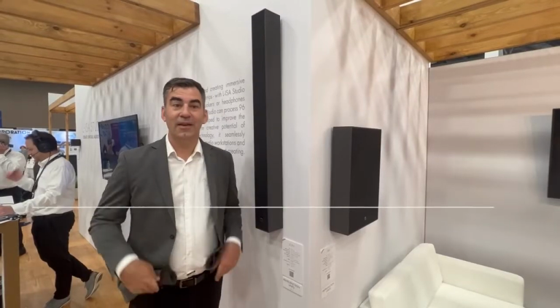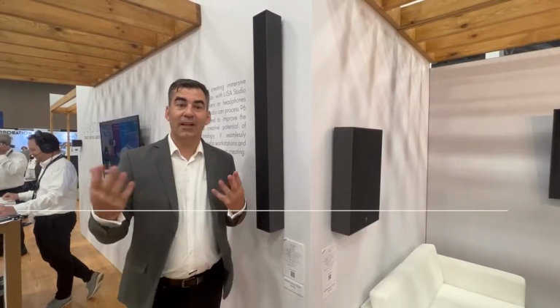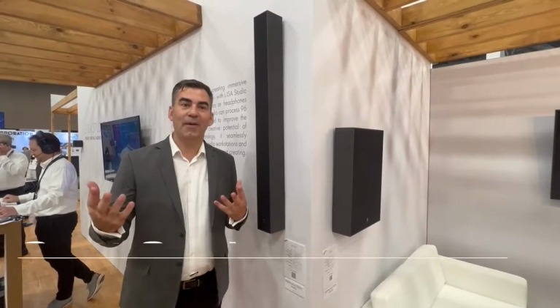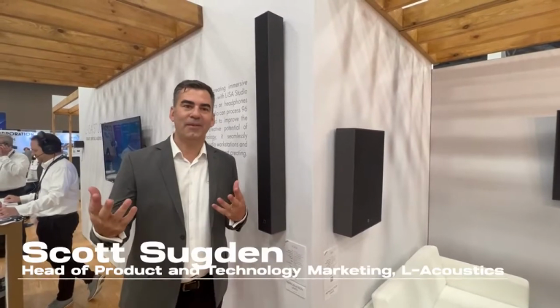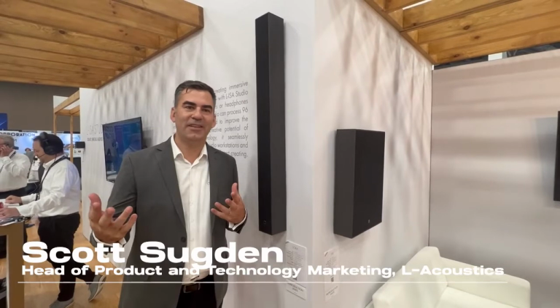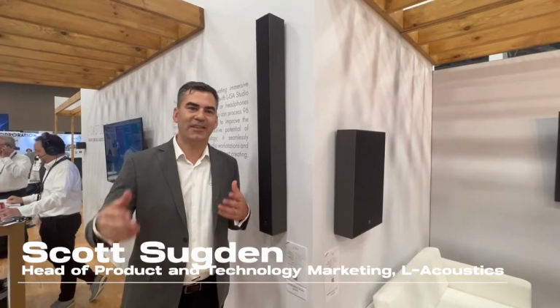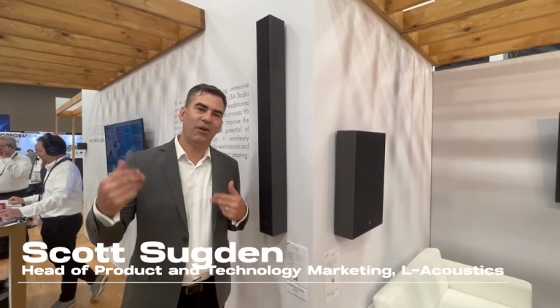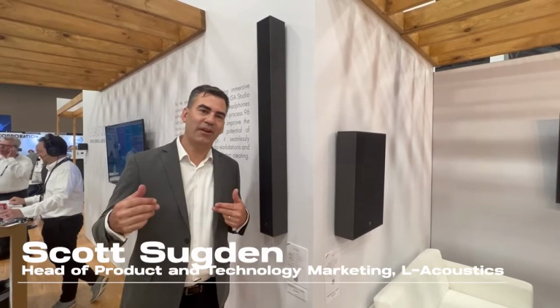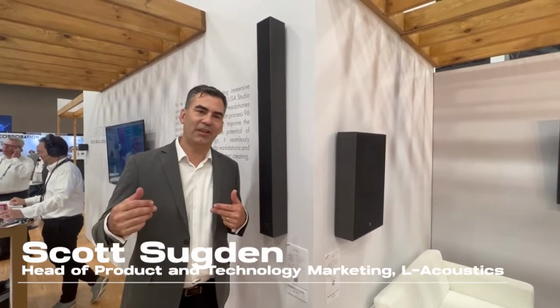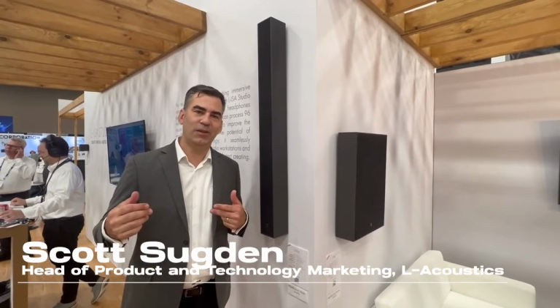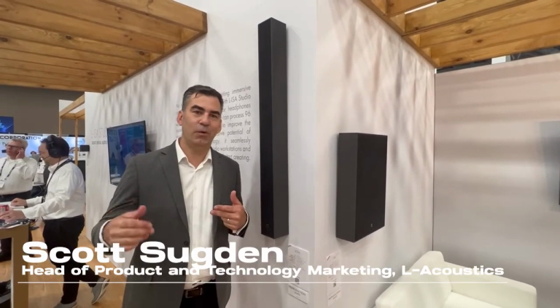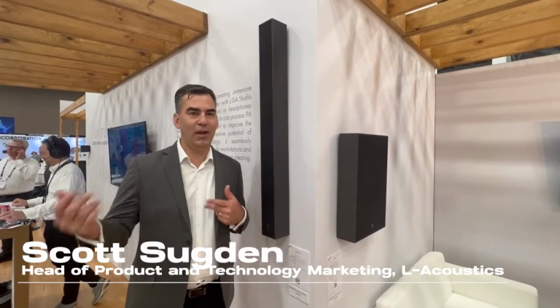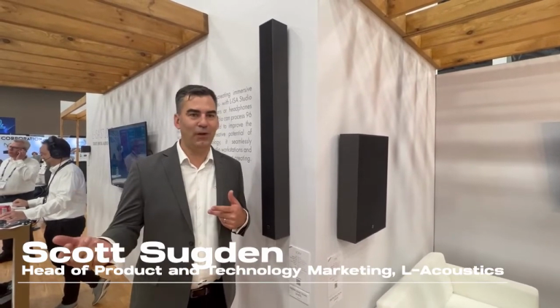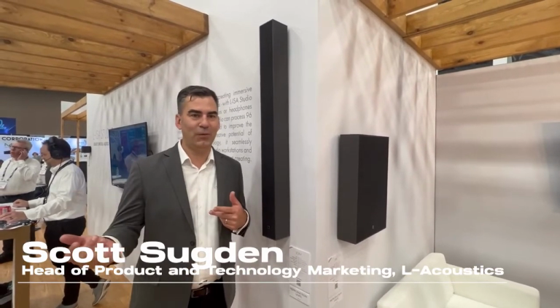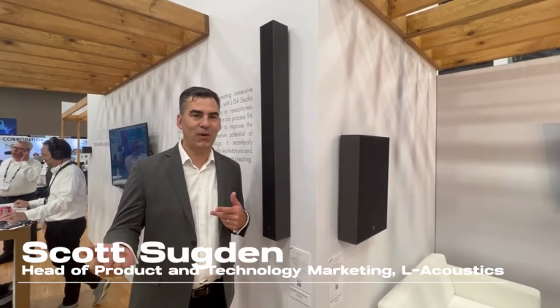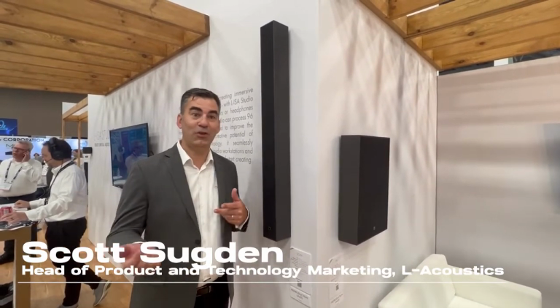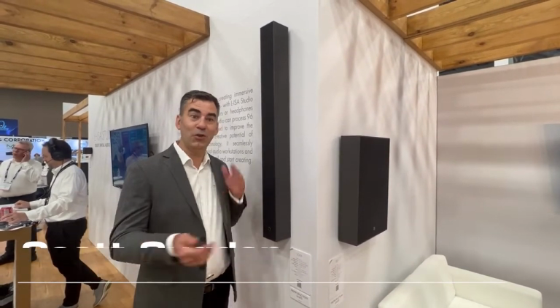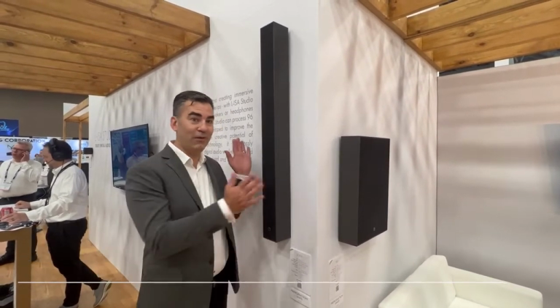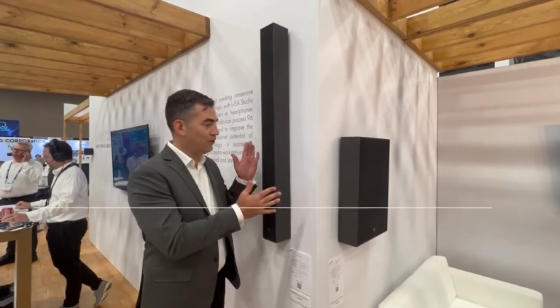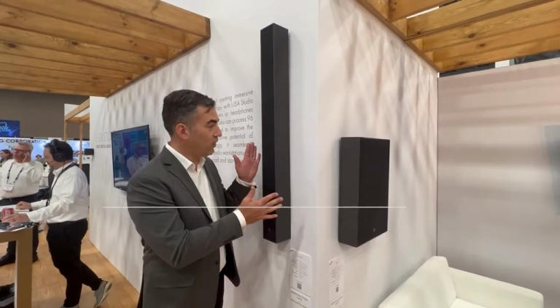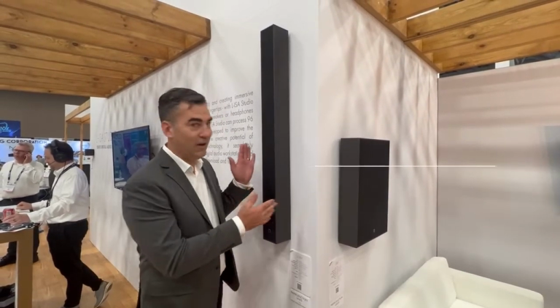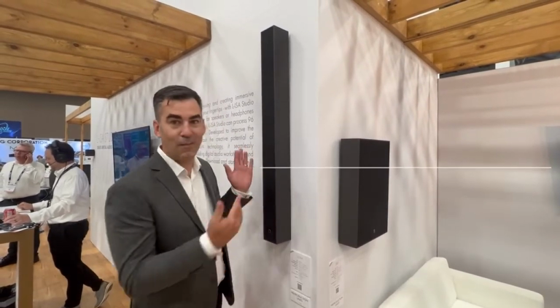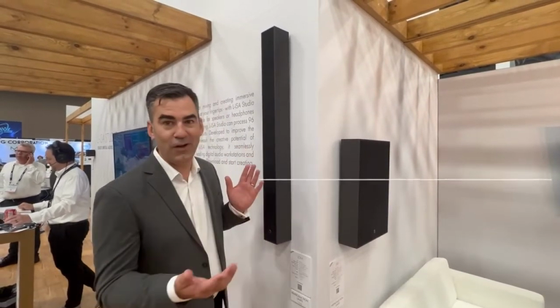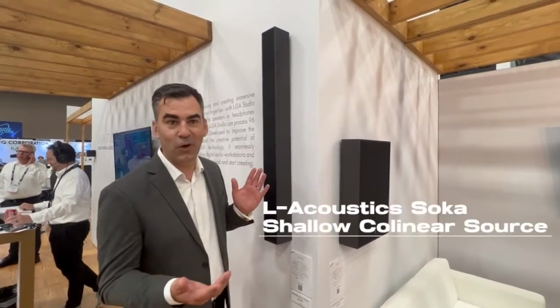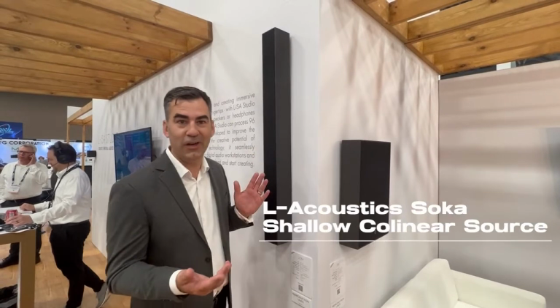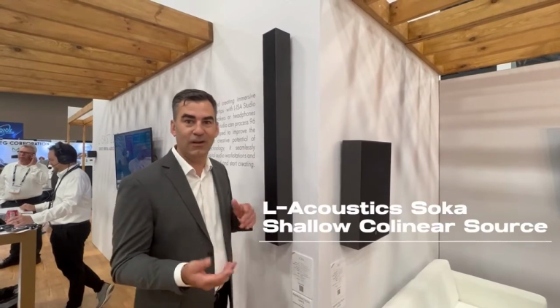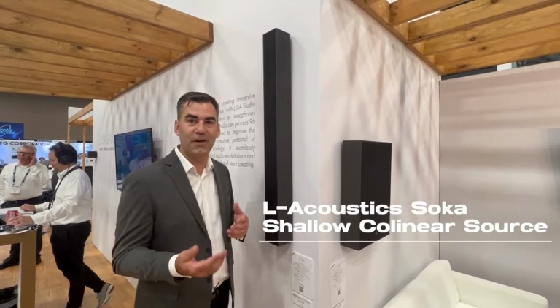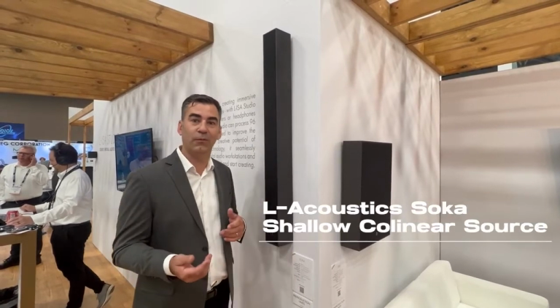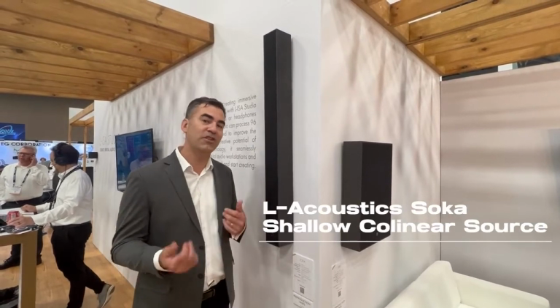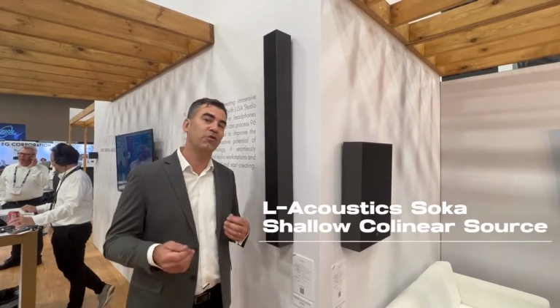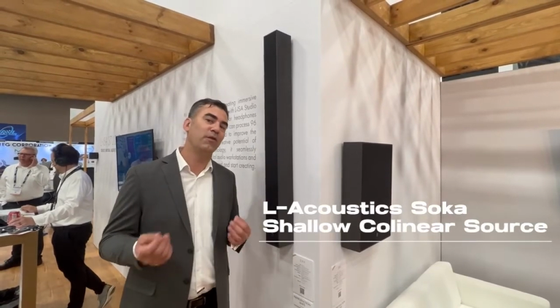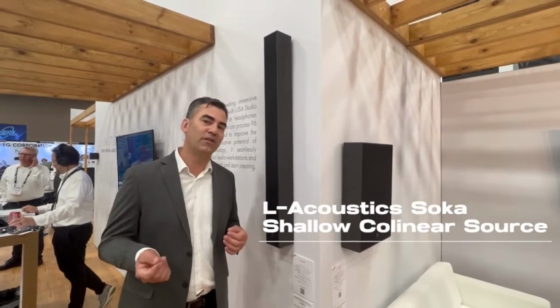Hello, my name is Scott Sugden and we're here at the Allacoustics booth at Infocomm 2022. We've got Soka, our brand new collinear loudspeaker we just introduced a few weeks ago.